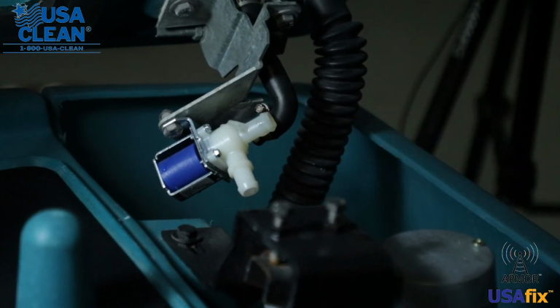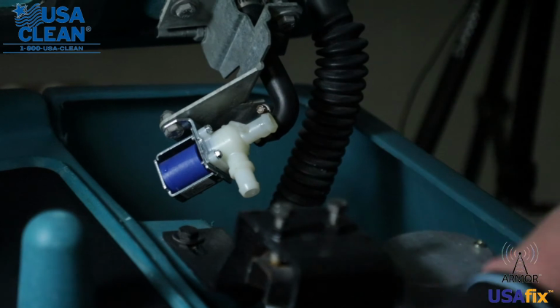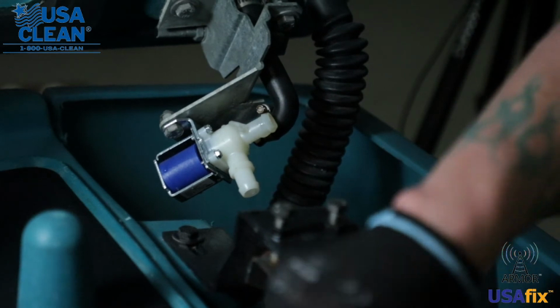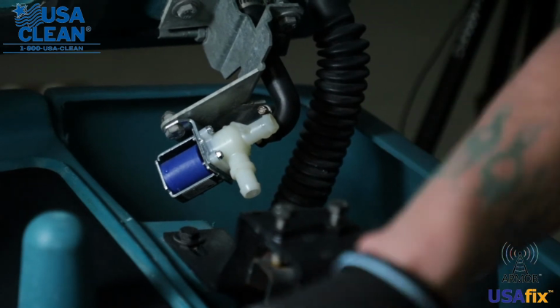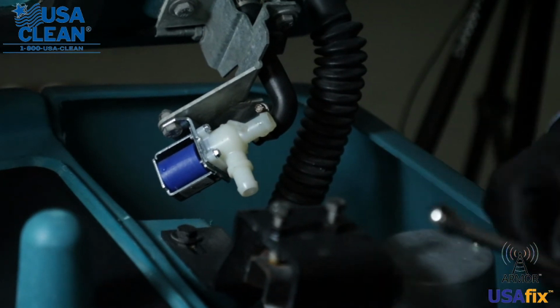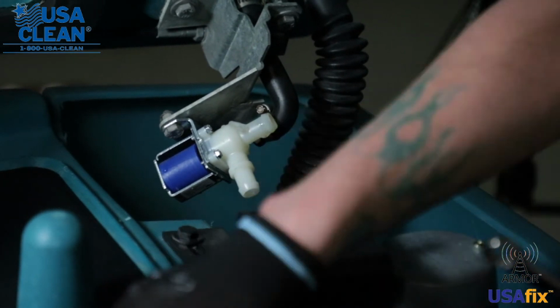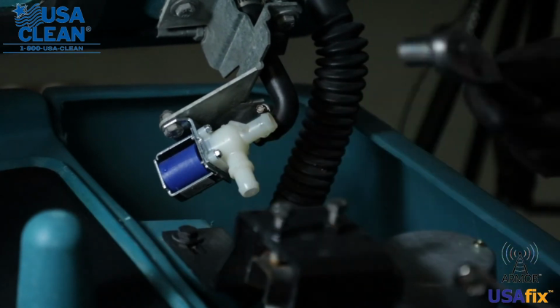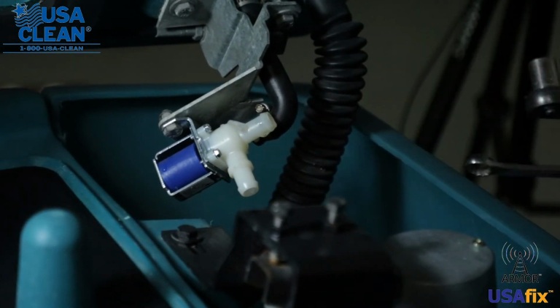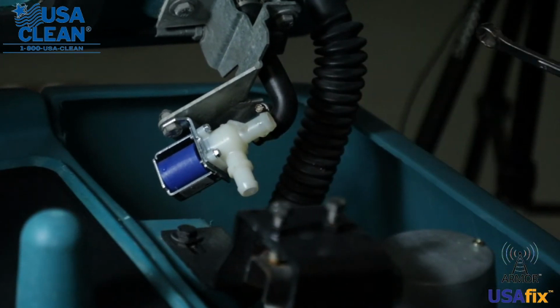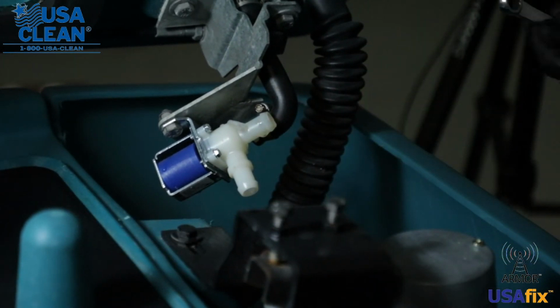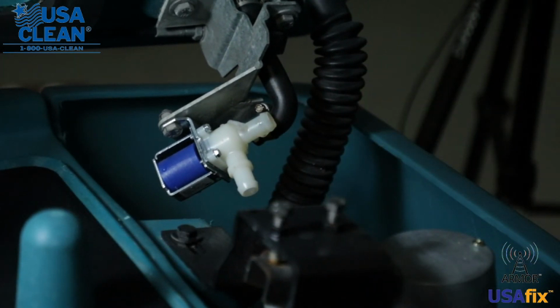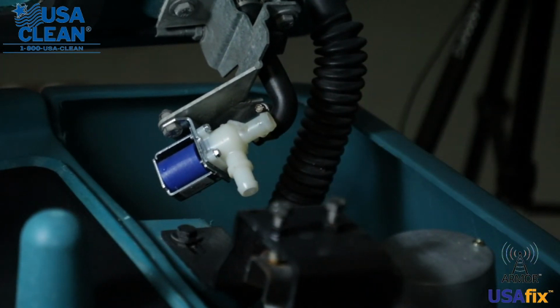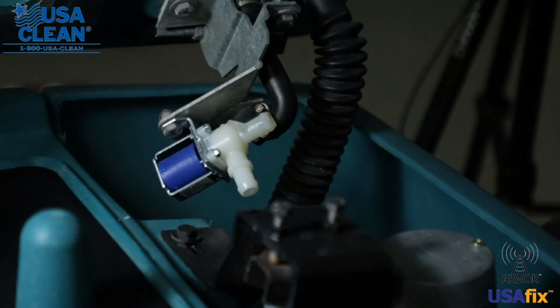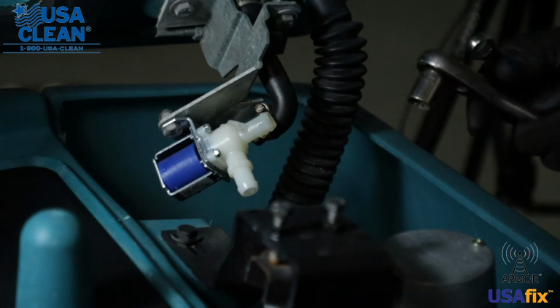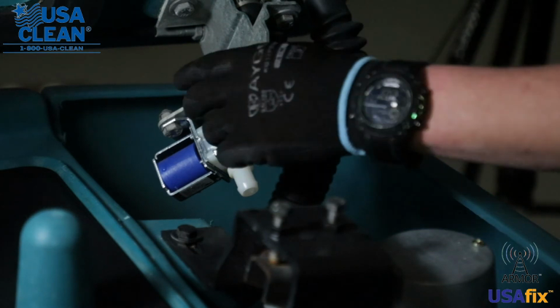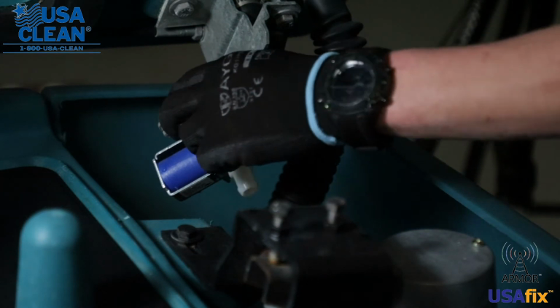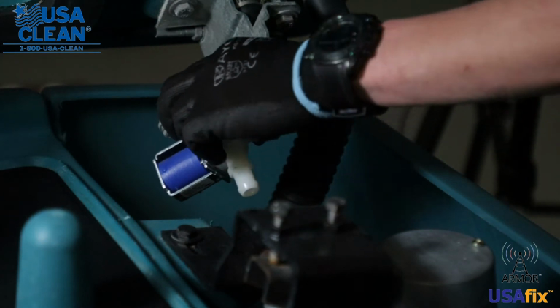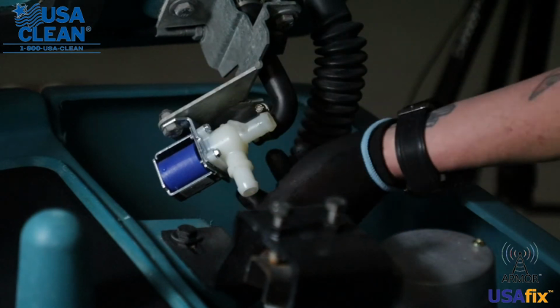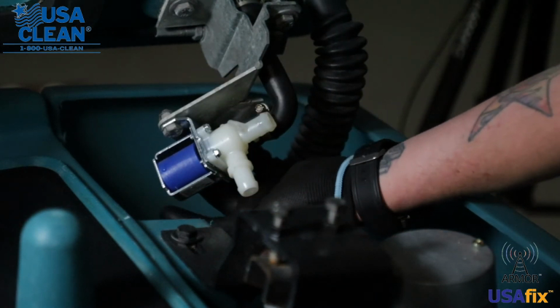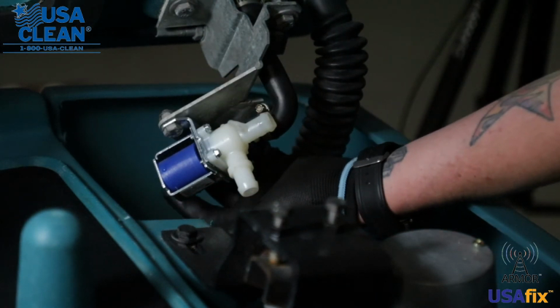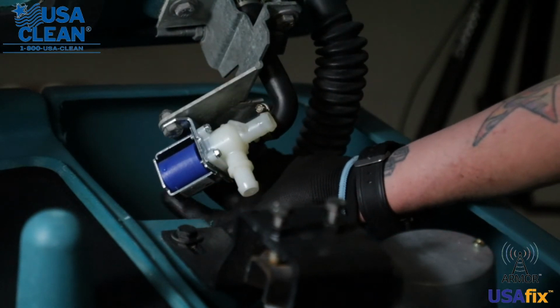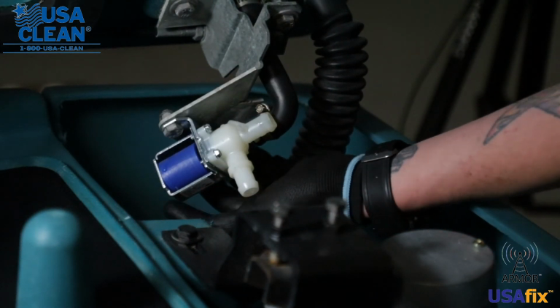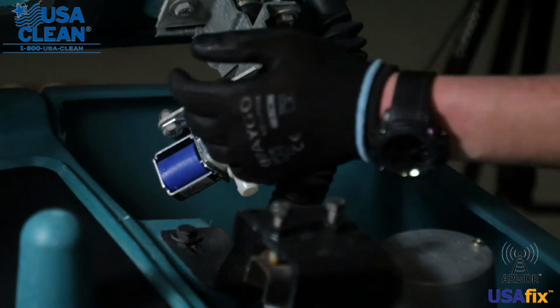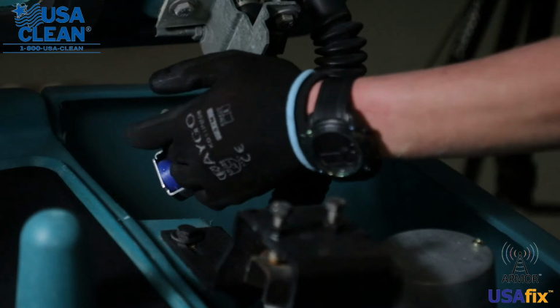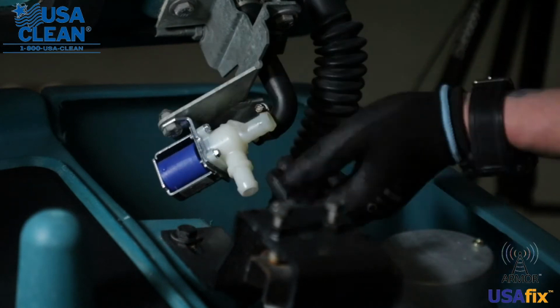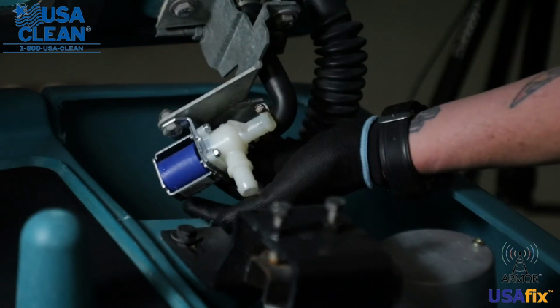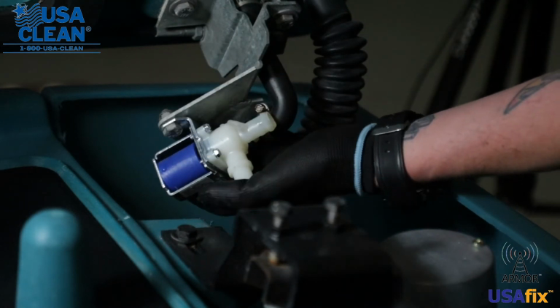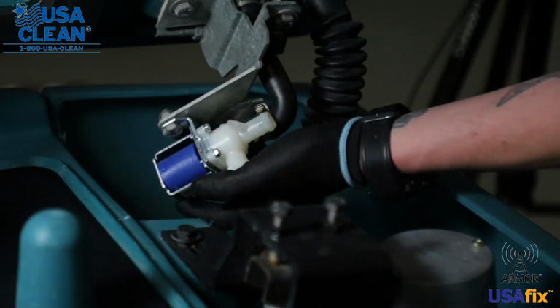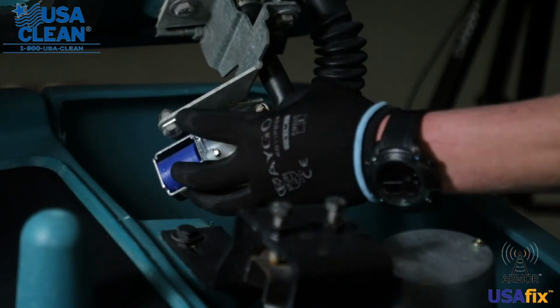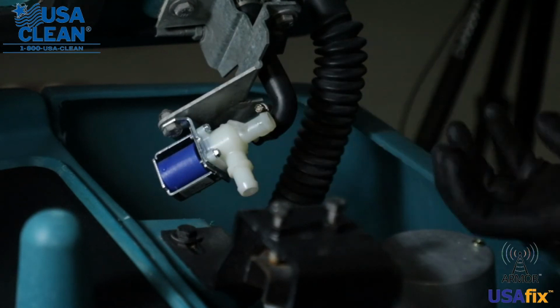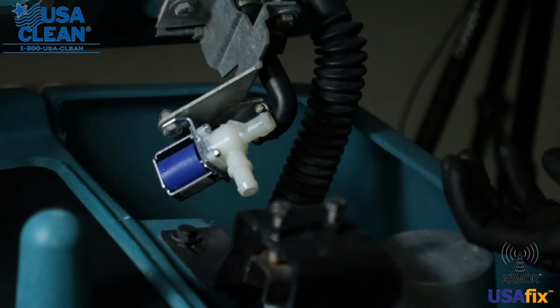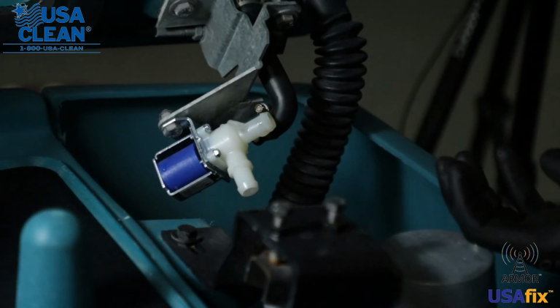Now take your 13 millimeter wrench and your 13 millimeter socket, and you'll have two bolts holding these onto a bracket. Go ahead and remove these bolts. That will drop your whole solenoid off.